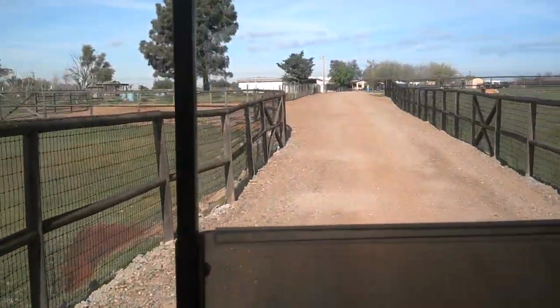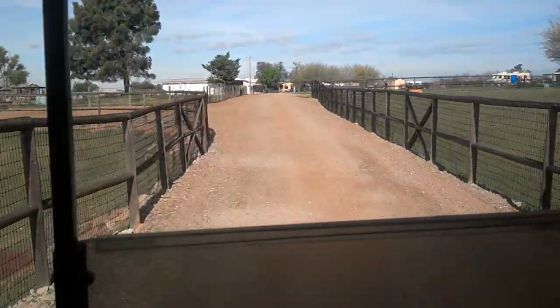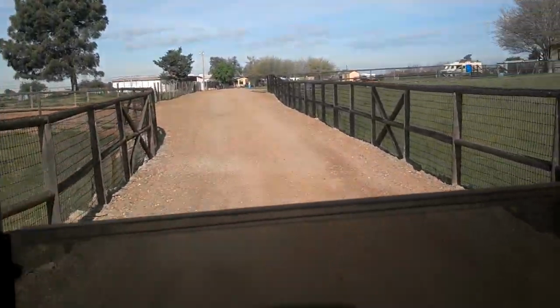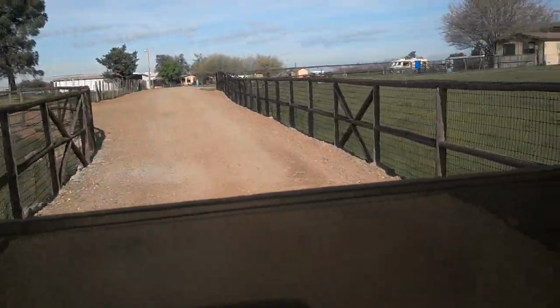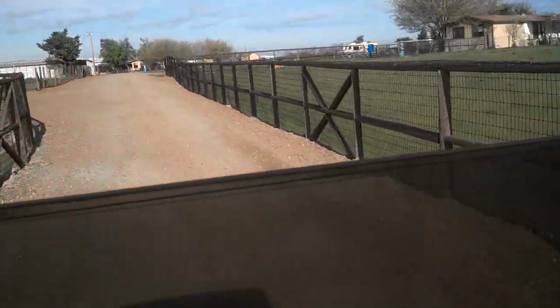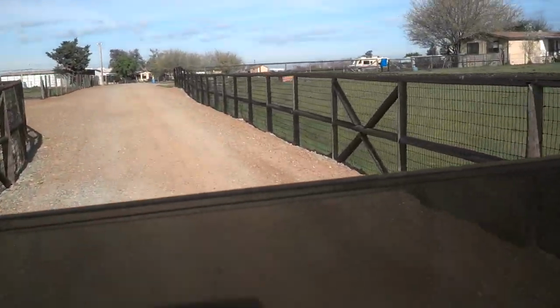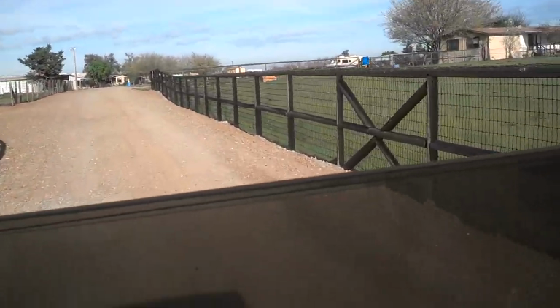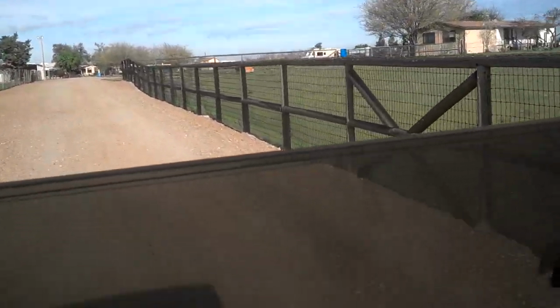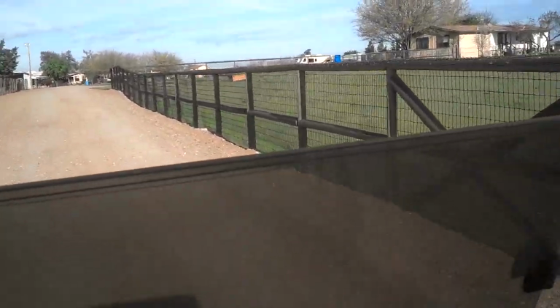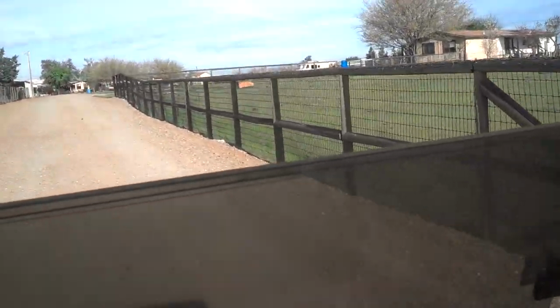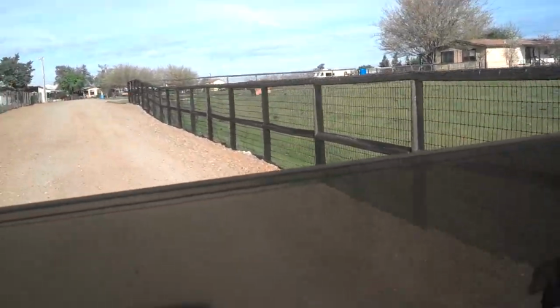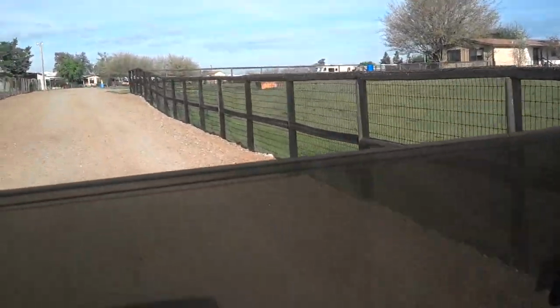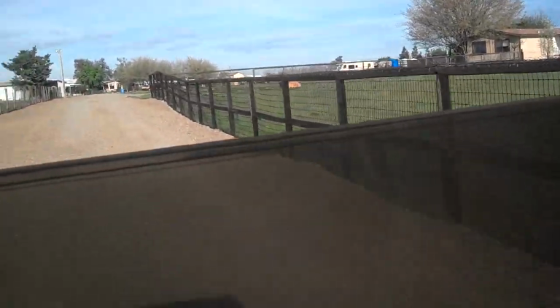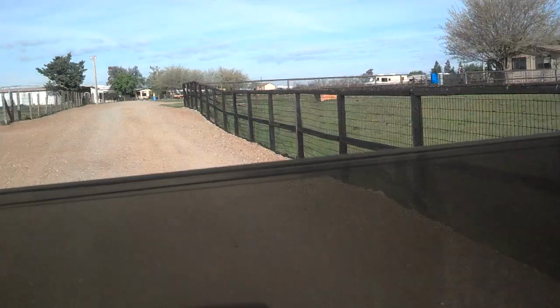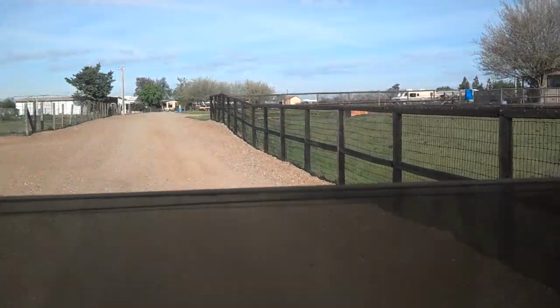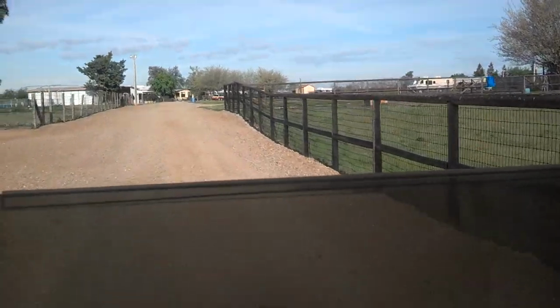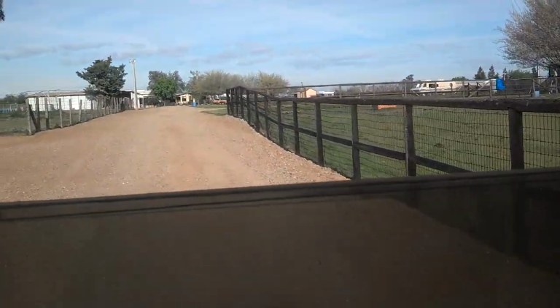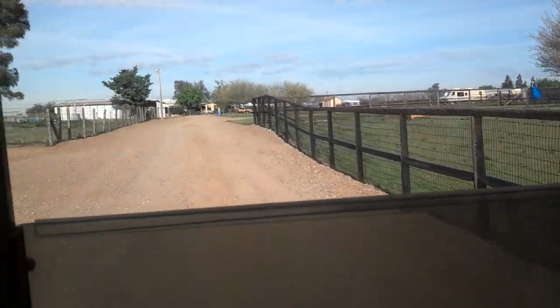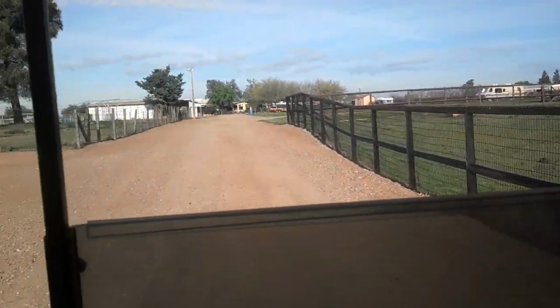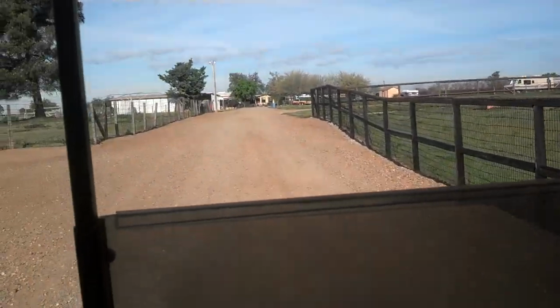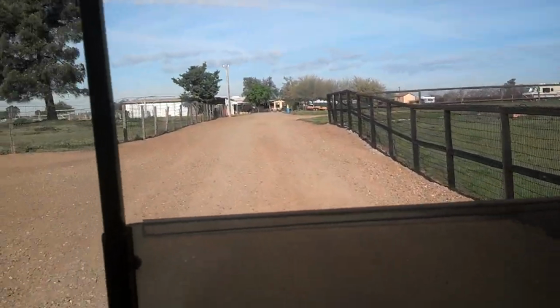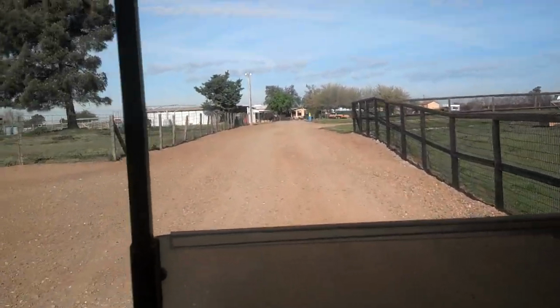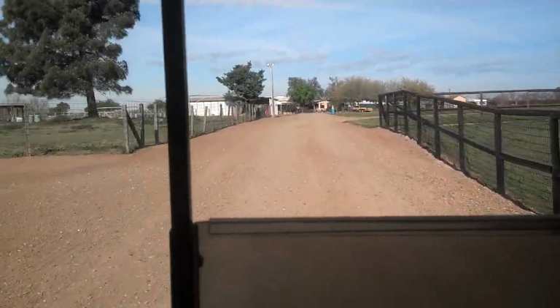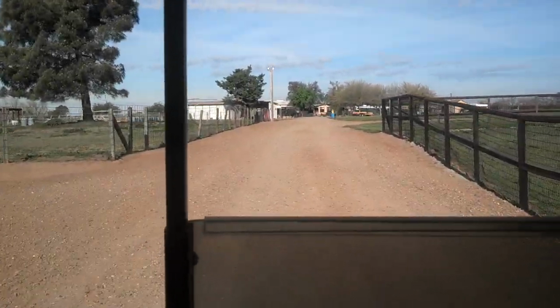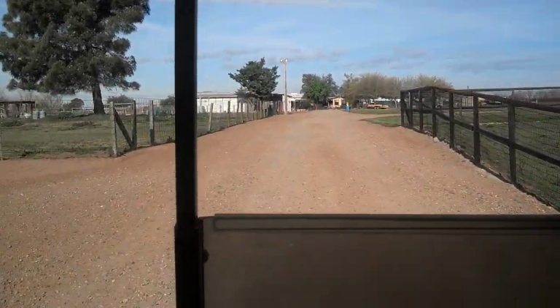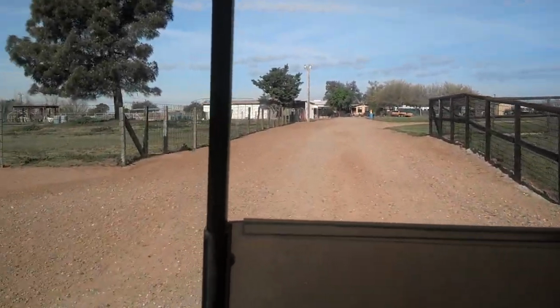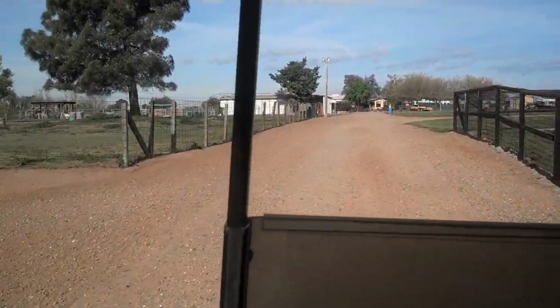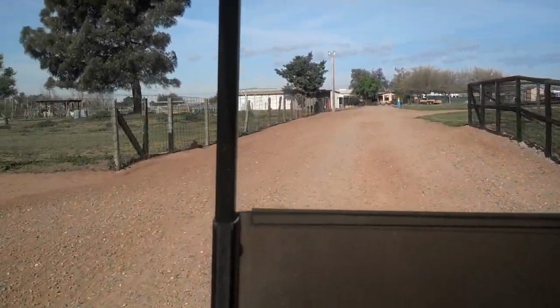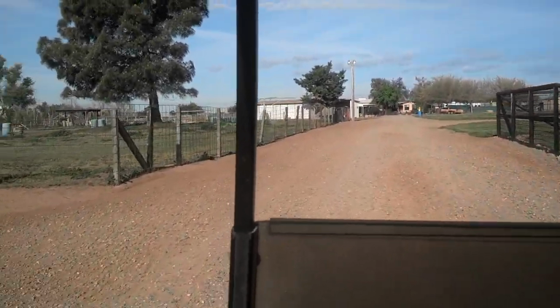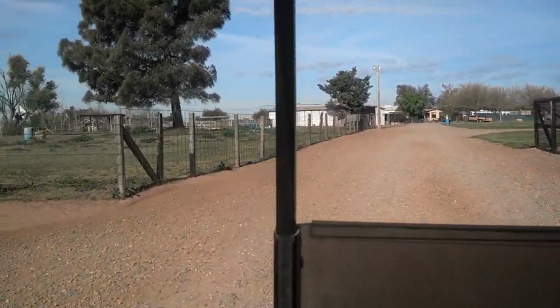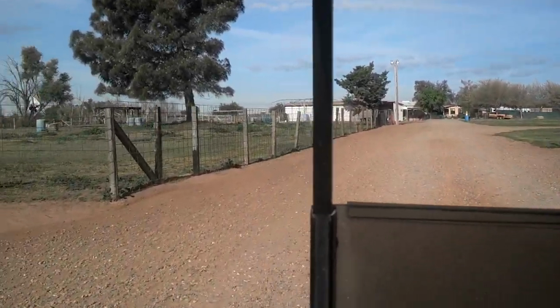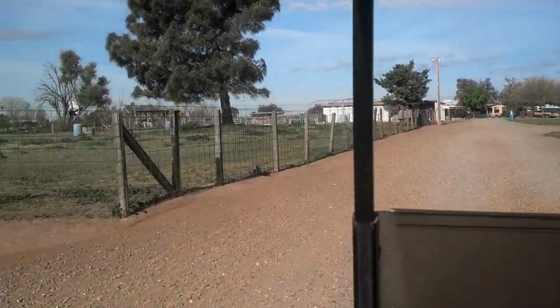Again, this is what you will see as you drive down the driveway to CQ's training facility.